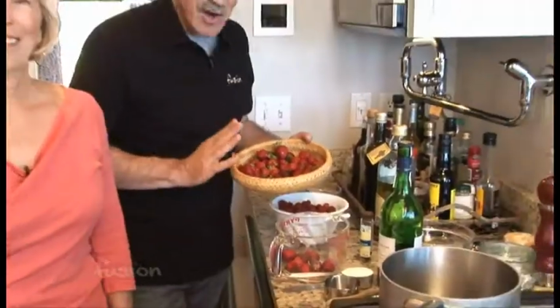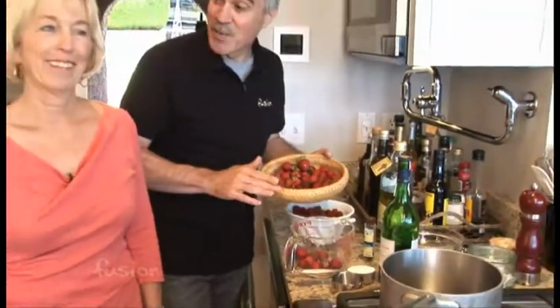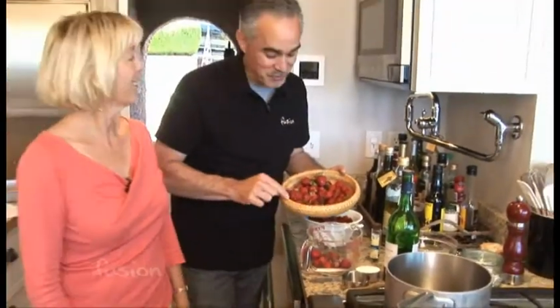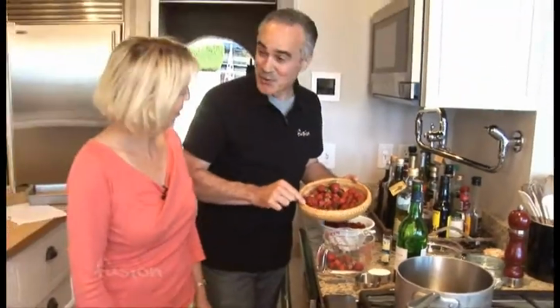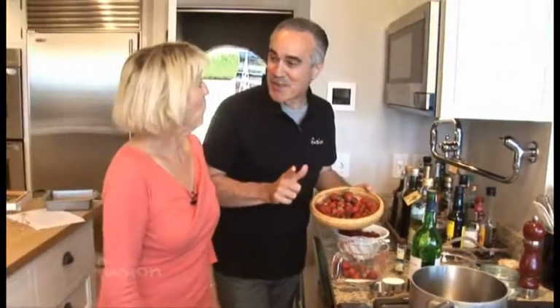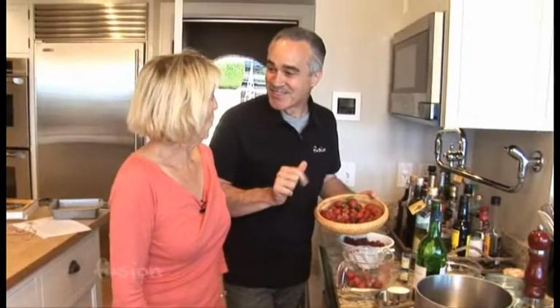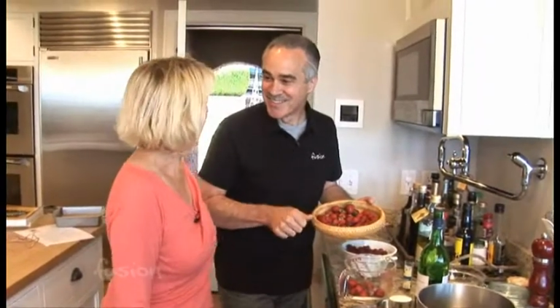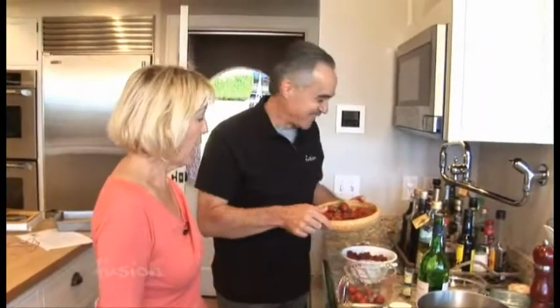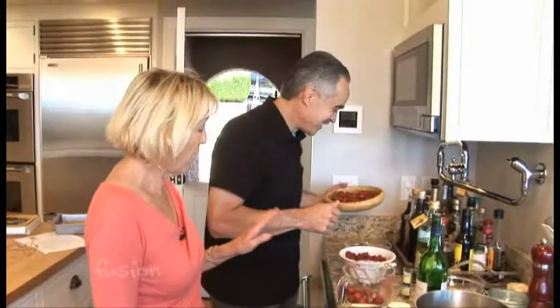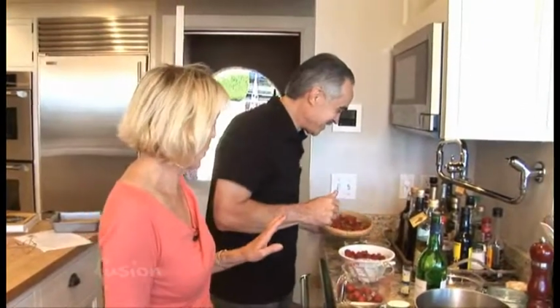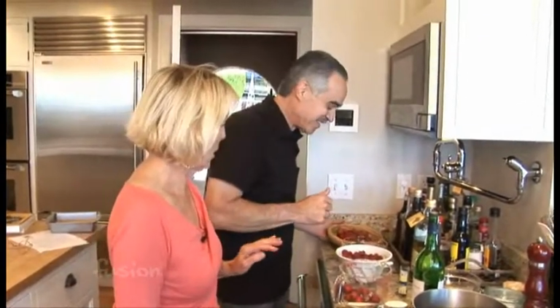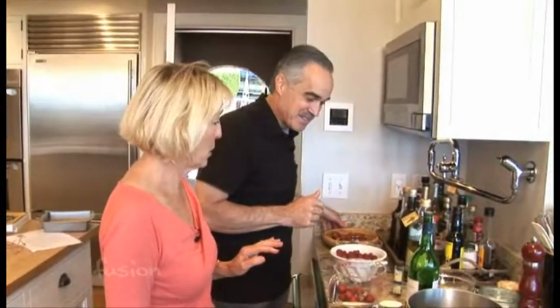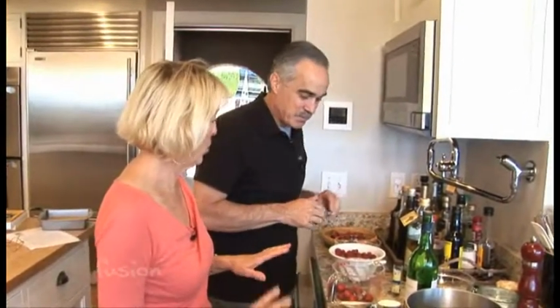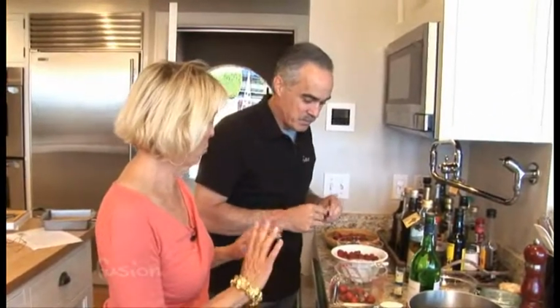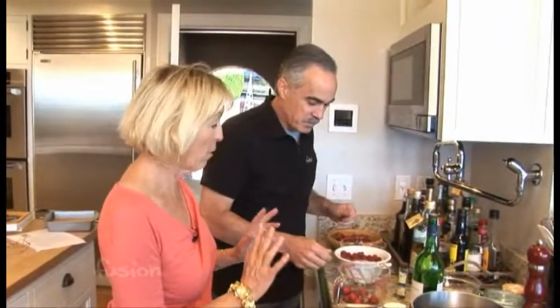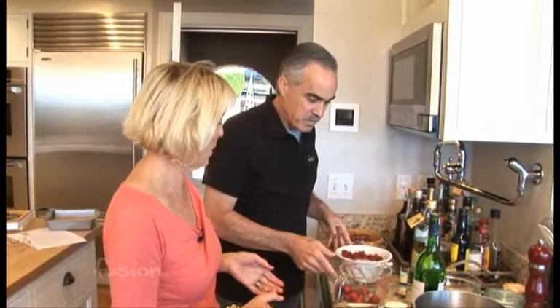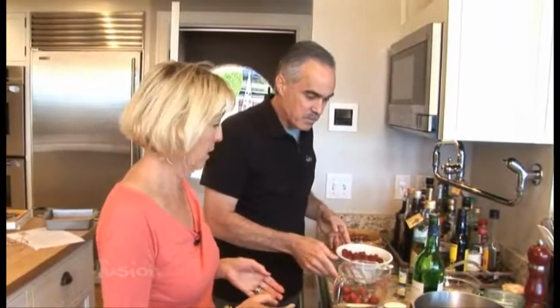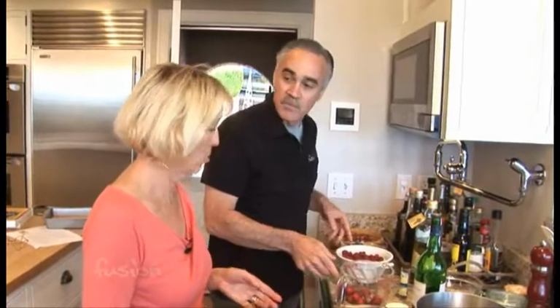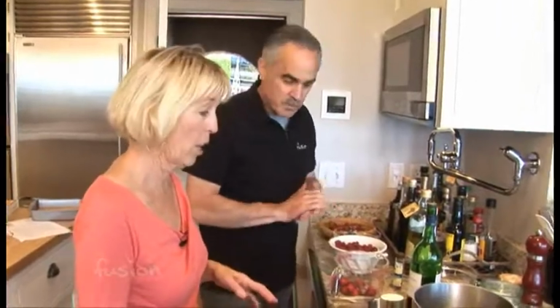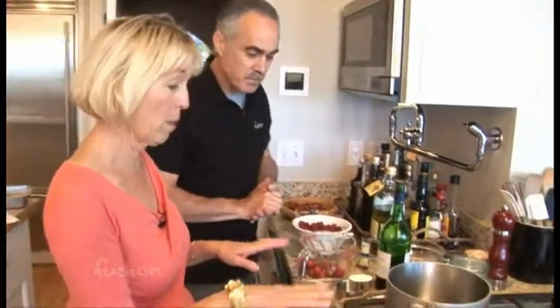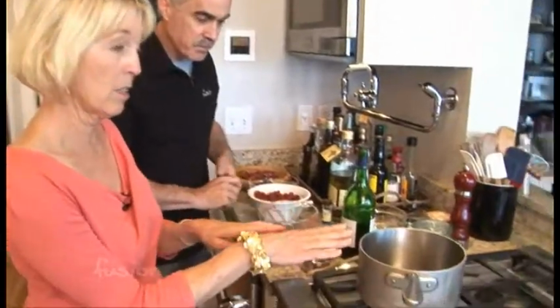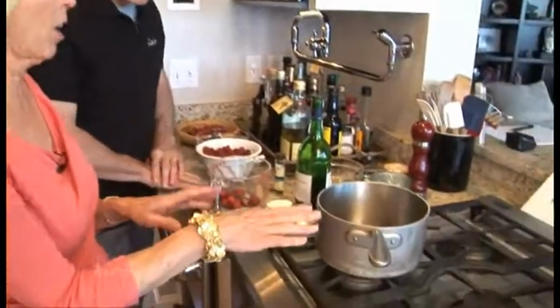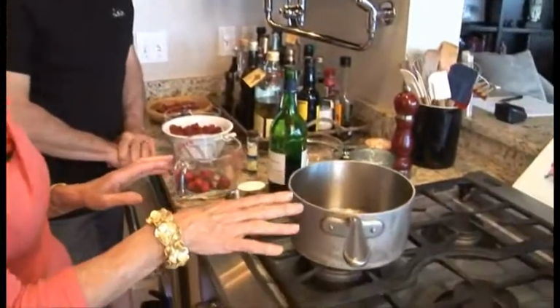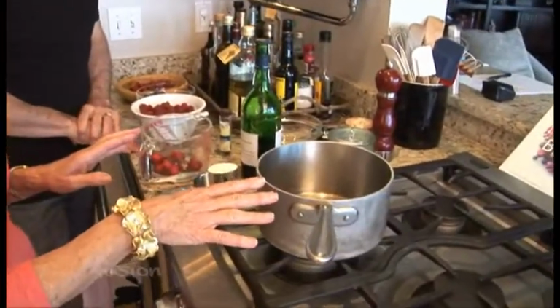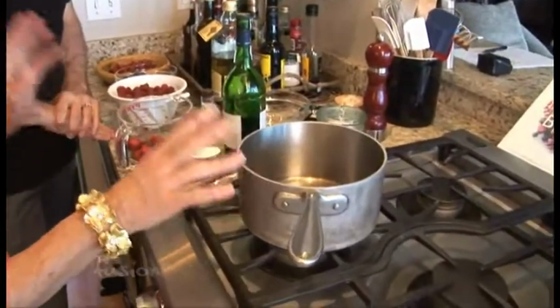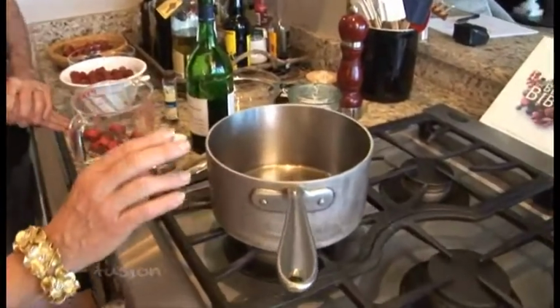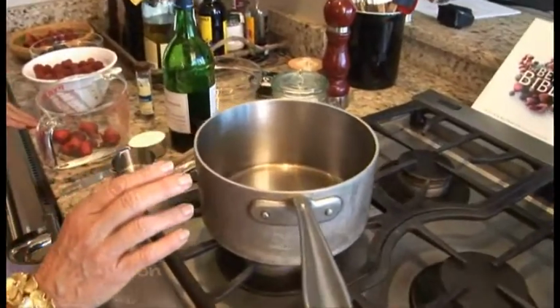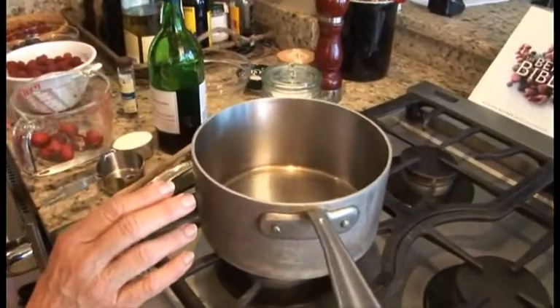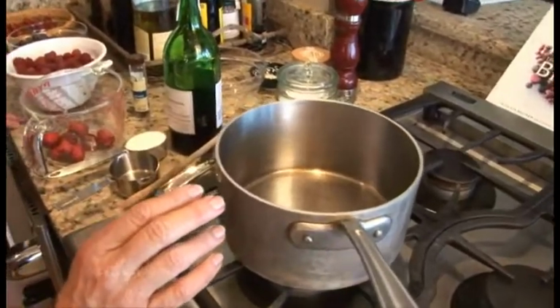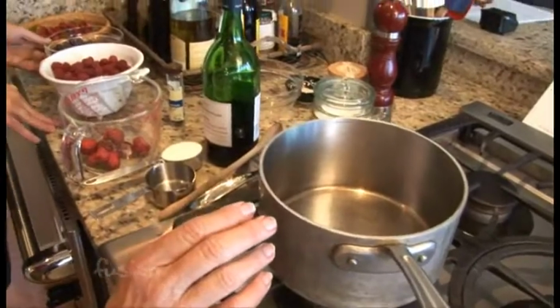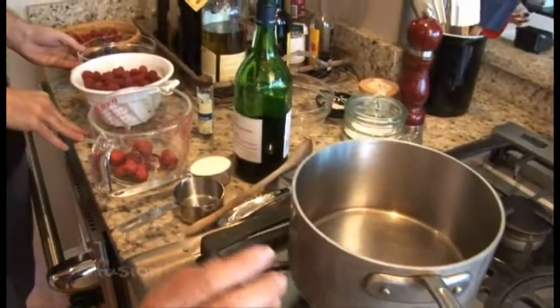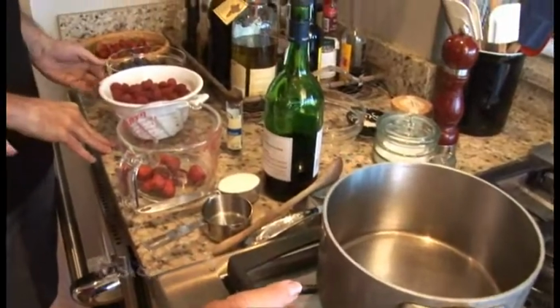All right, Janie, I'm ready for the star of the show — the berries. I love this recipe because we use whatever berry is in season. So today we're going to make the sauce for the shortbread. We have strawberries, blueberries, and raspberries.